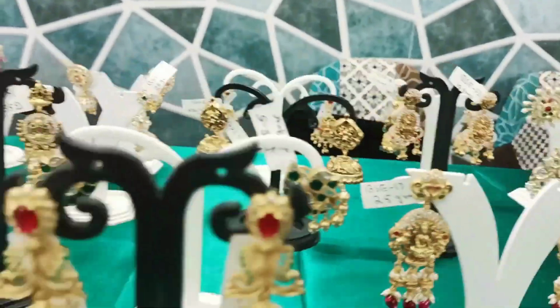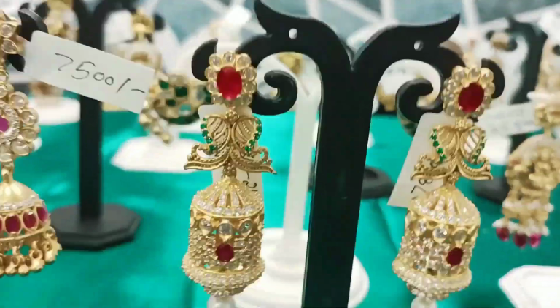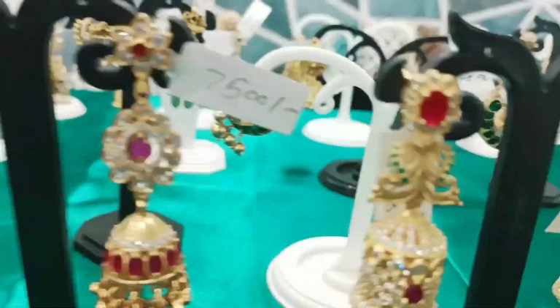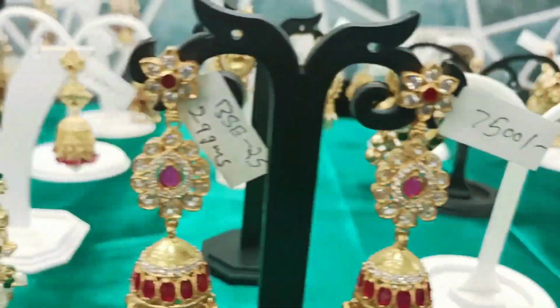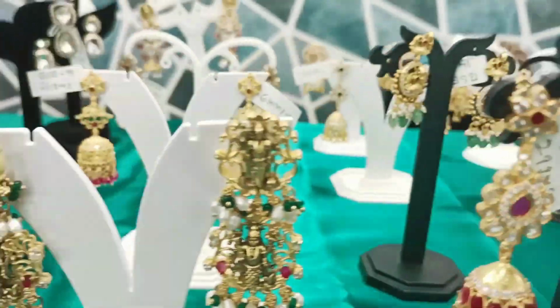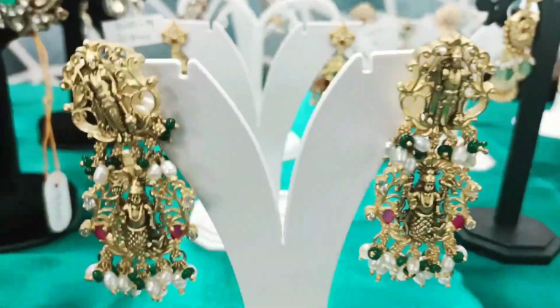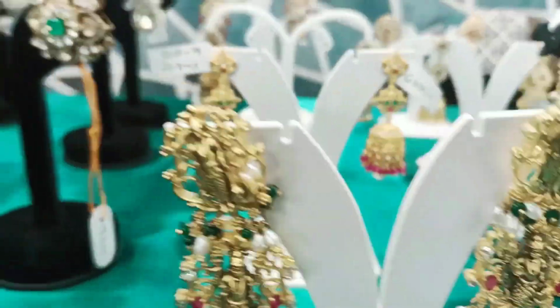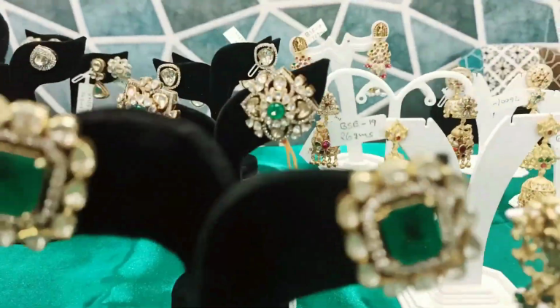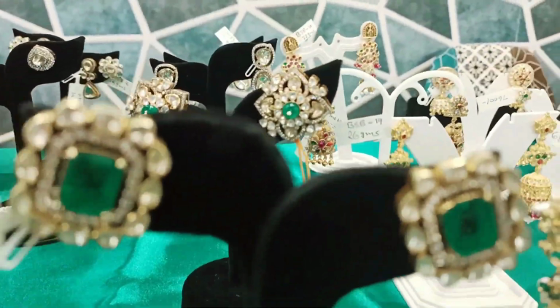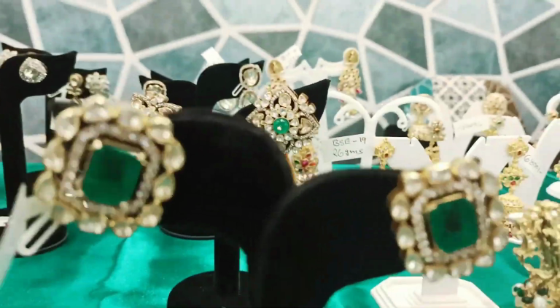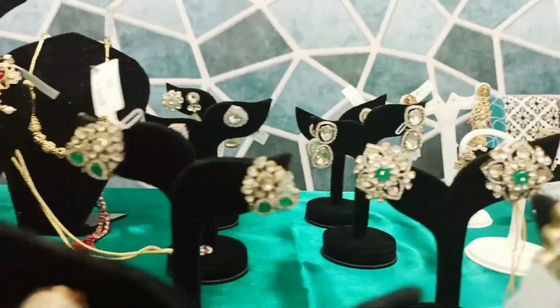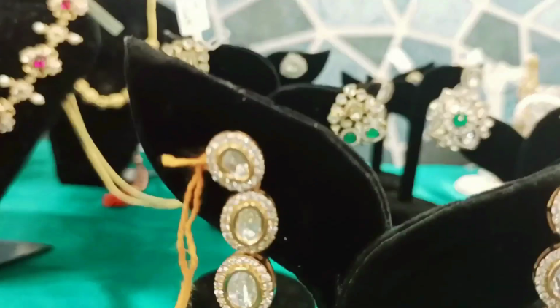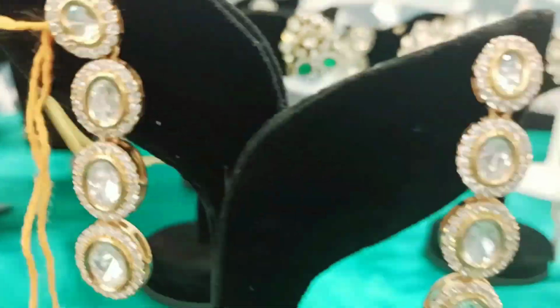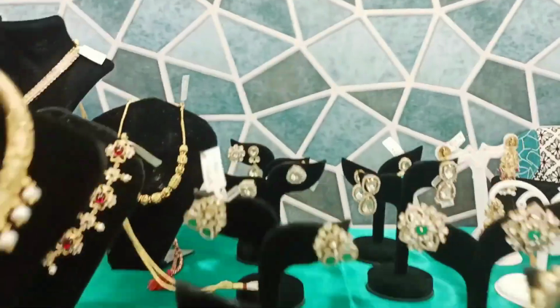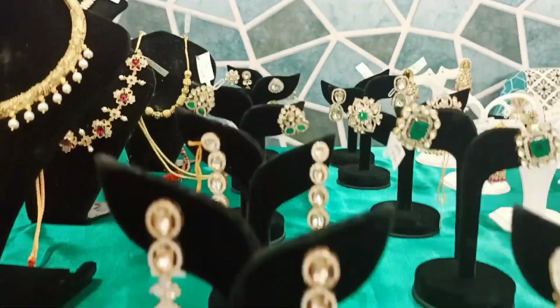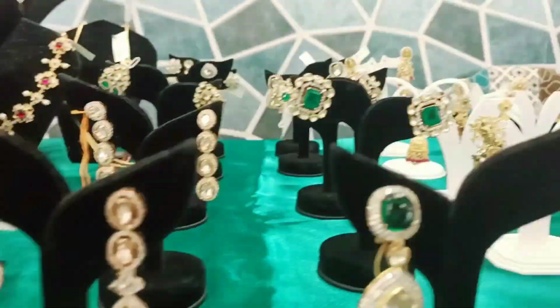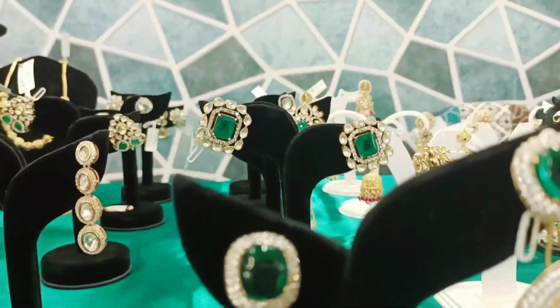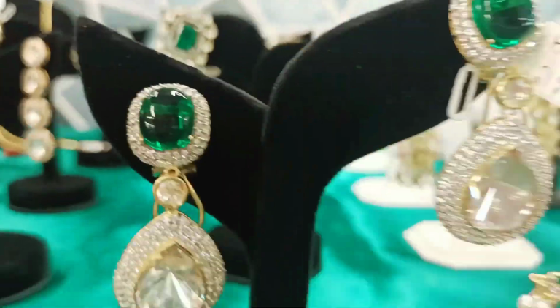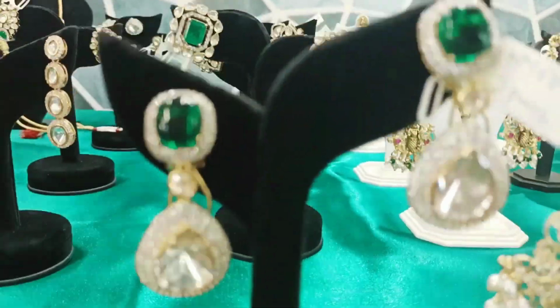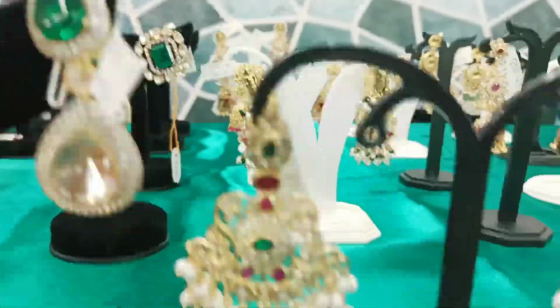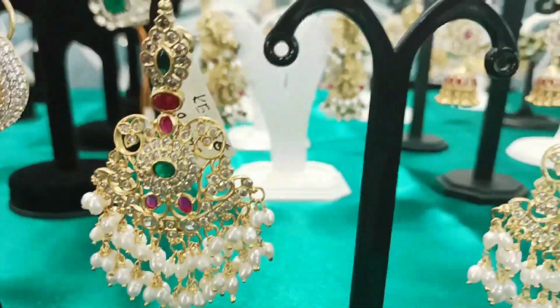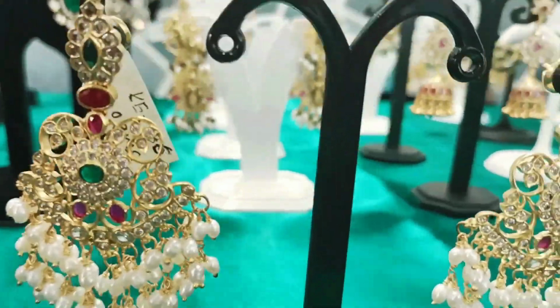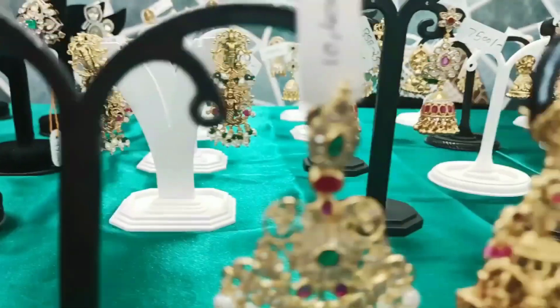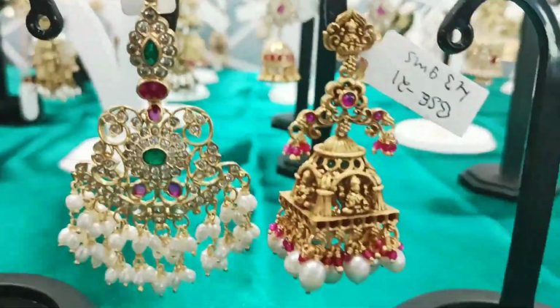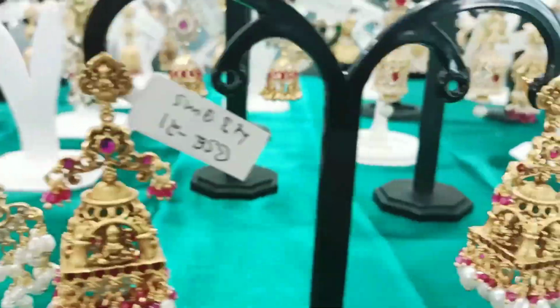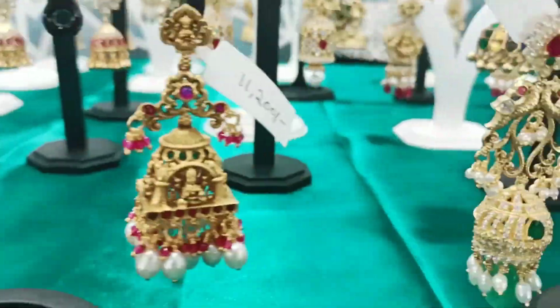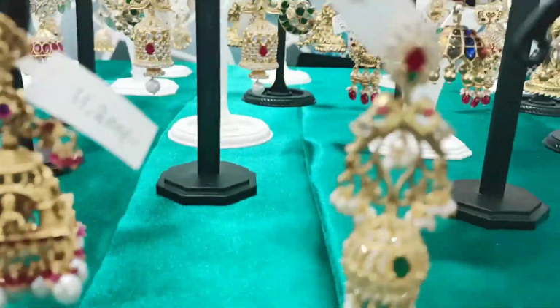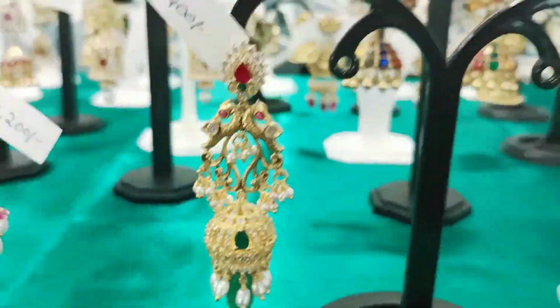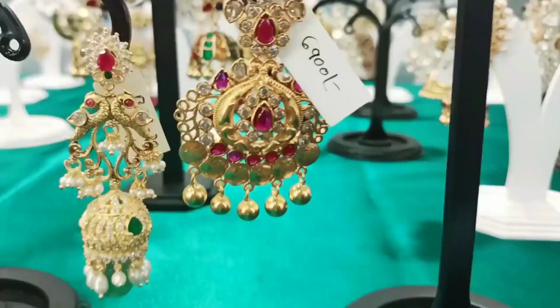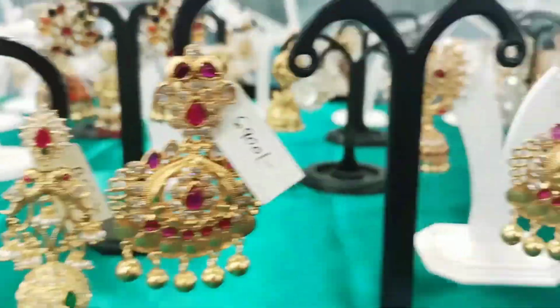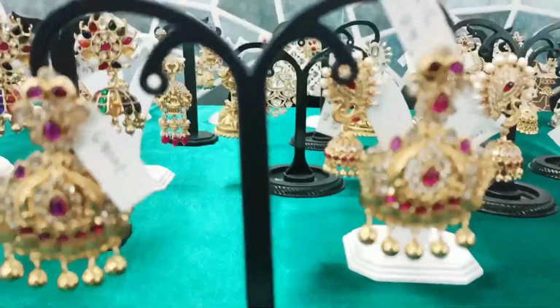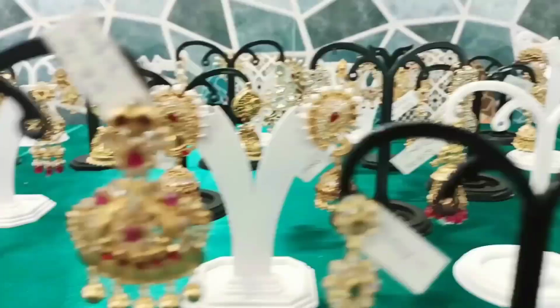There are also necklaces, earrings, lockets, studs, boots, chanthbalies, and whatever you need. There are many collections in this exhibition — also T-casks, chumpas, finger rings, etc.